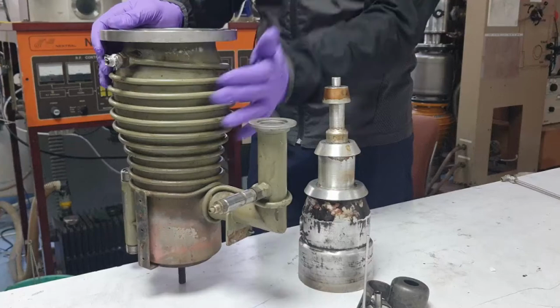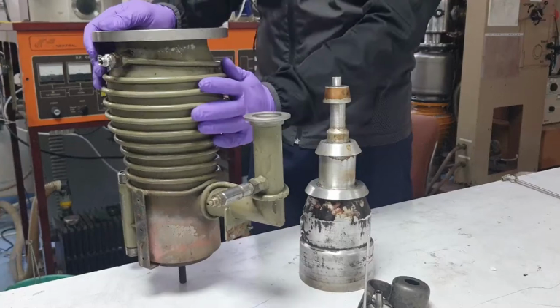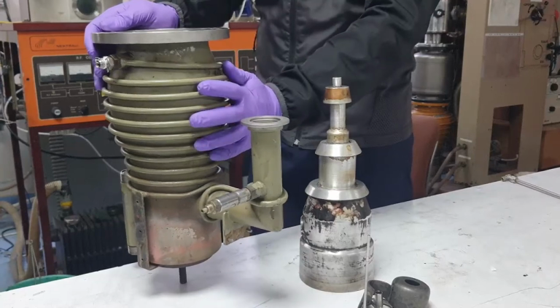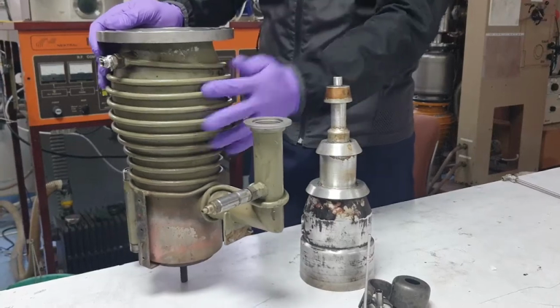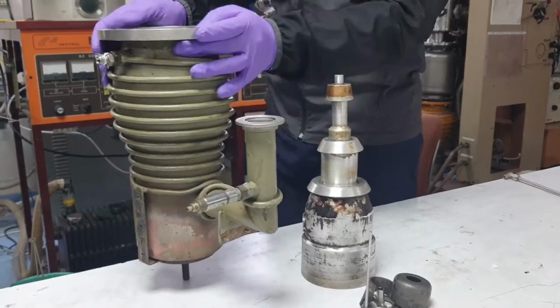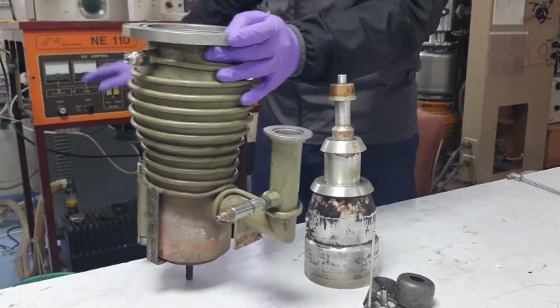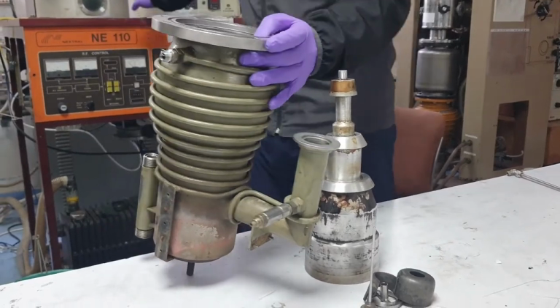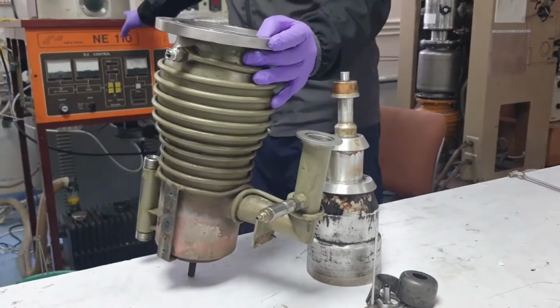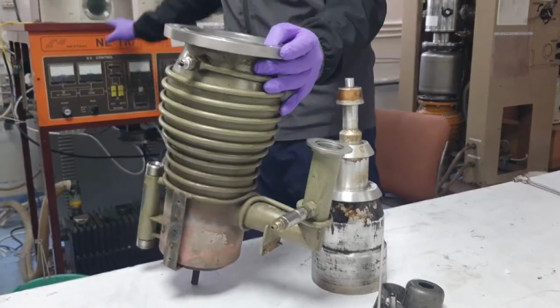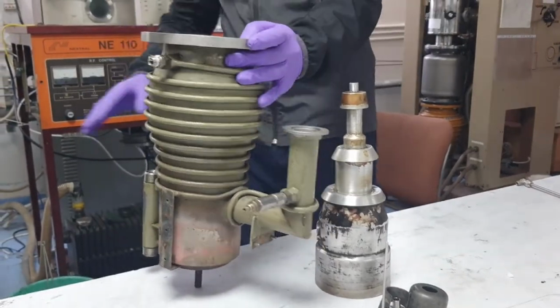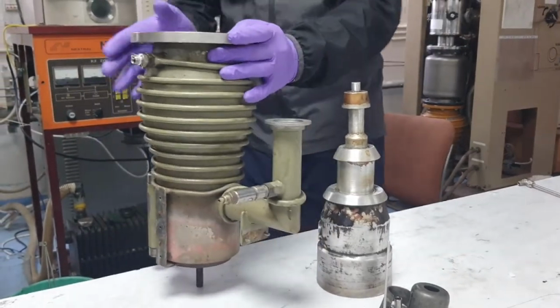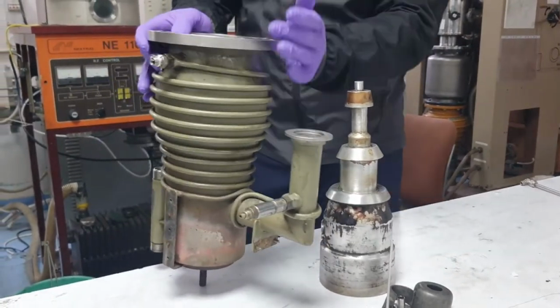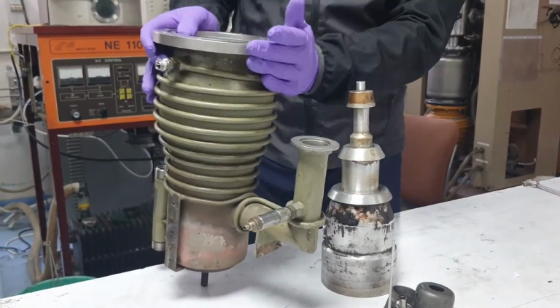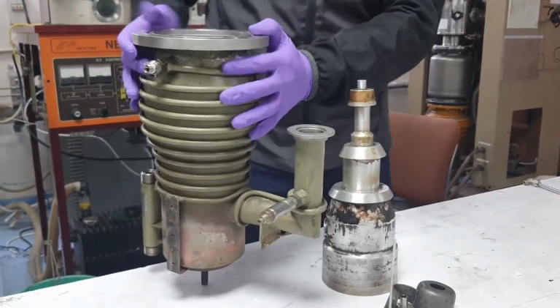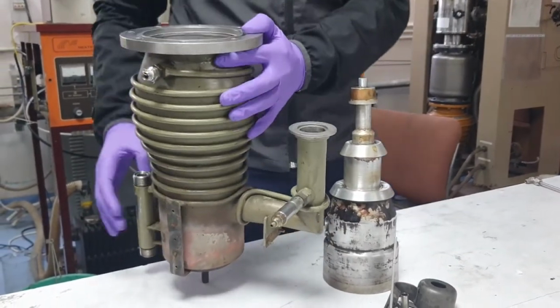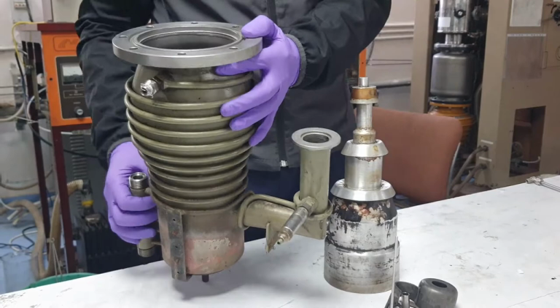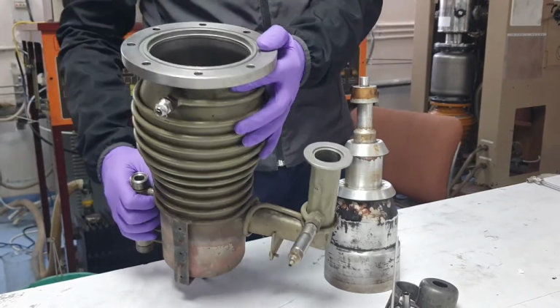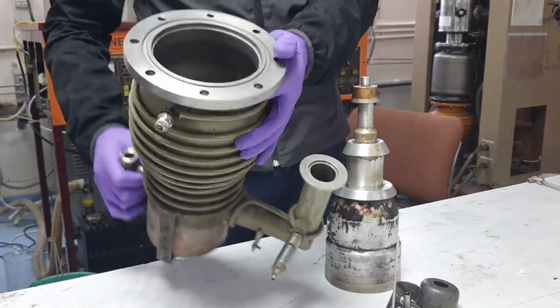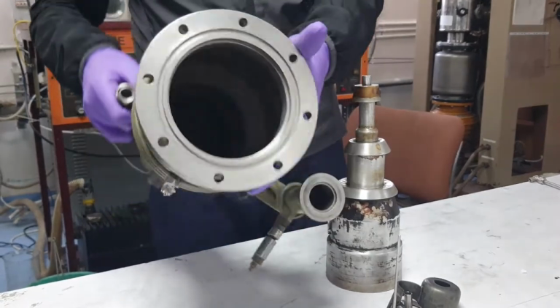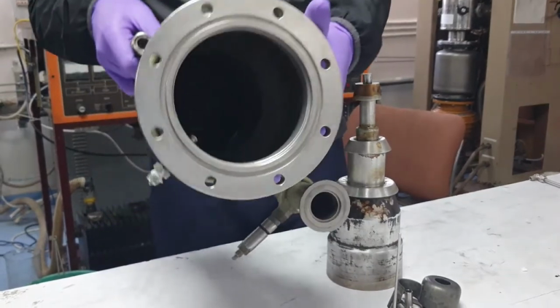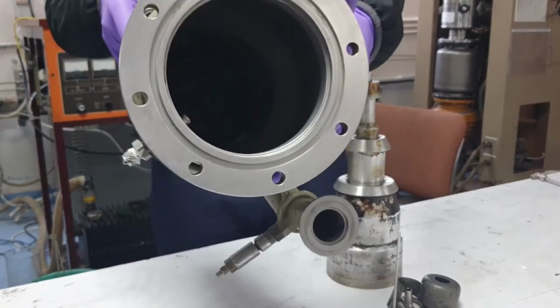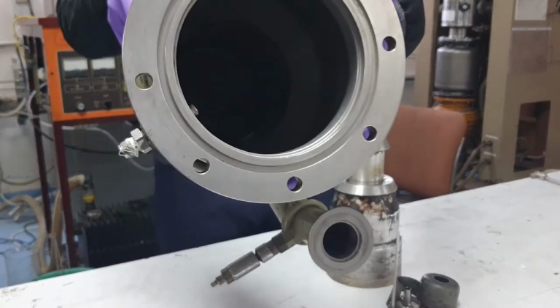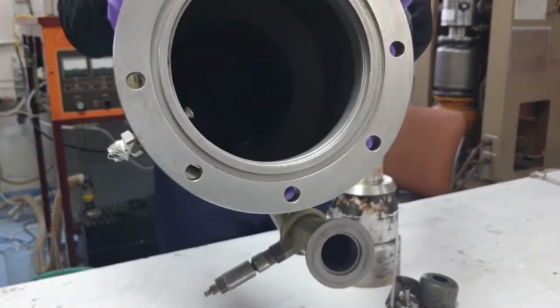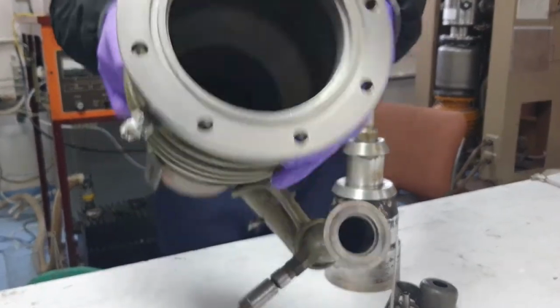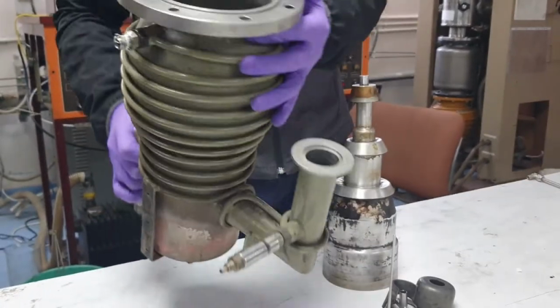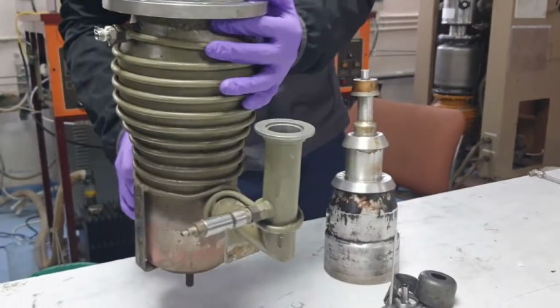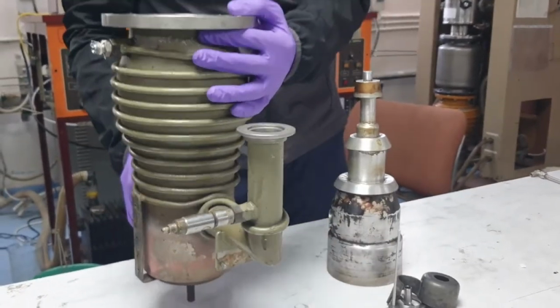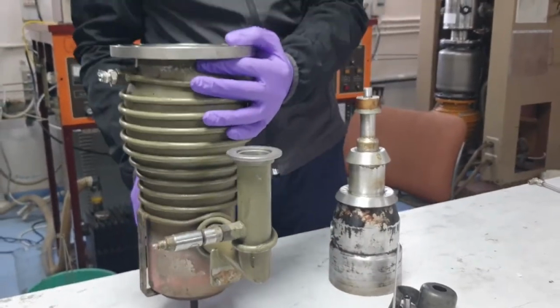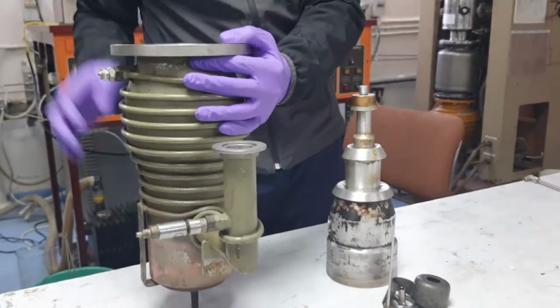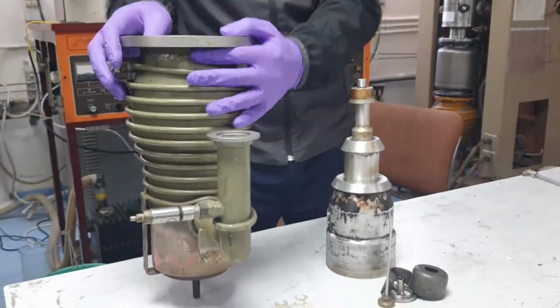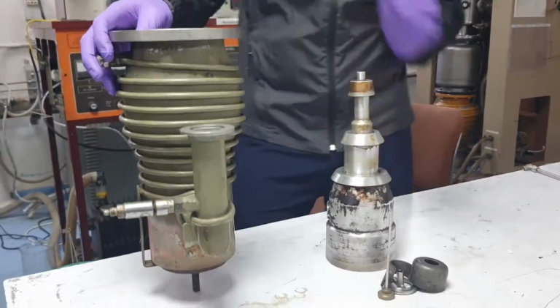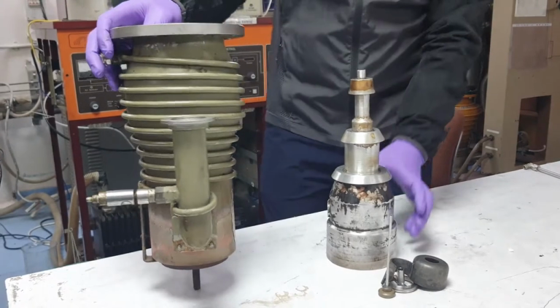This is the diffusion pump for reactive air etching. This is the metallic outer casing for the diffusion pump, and this is how it looks like from inside. And this is the jet assembly.